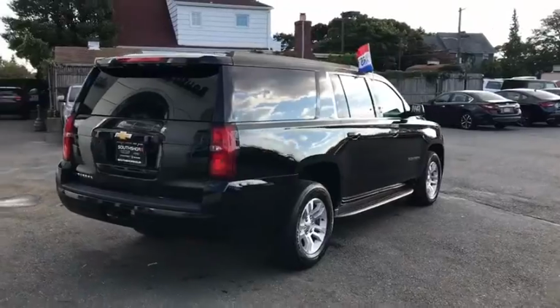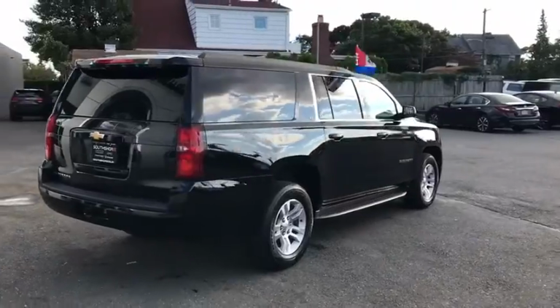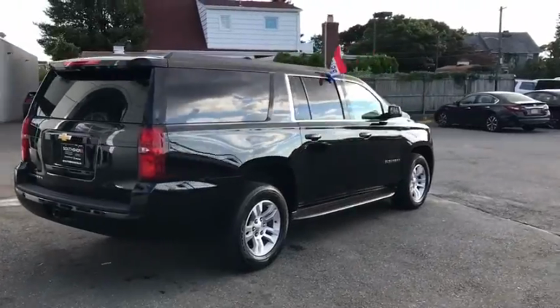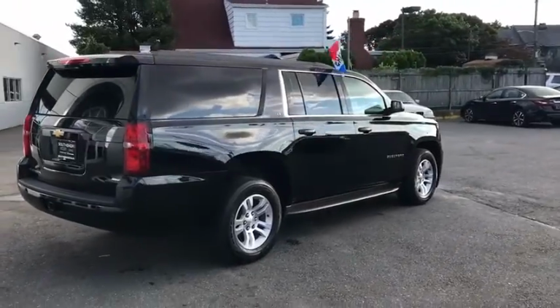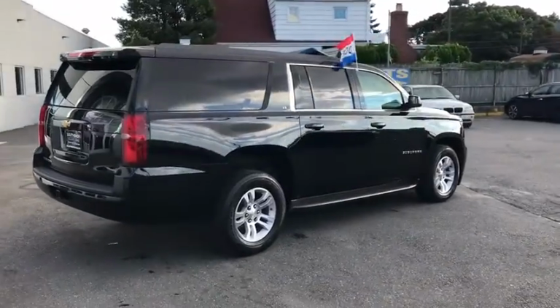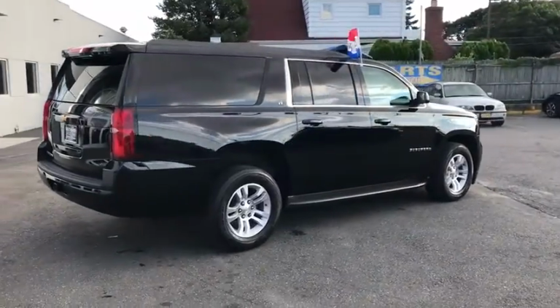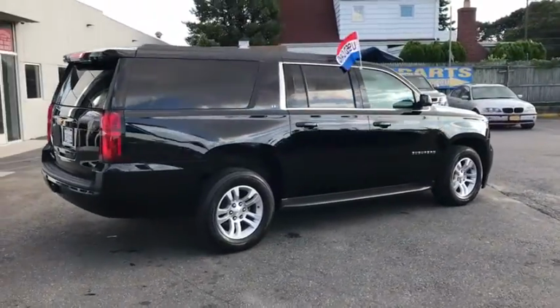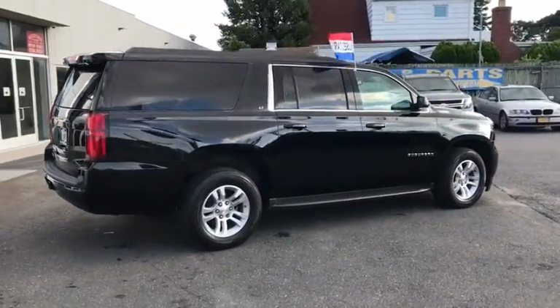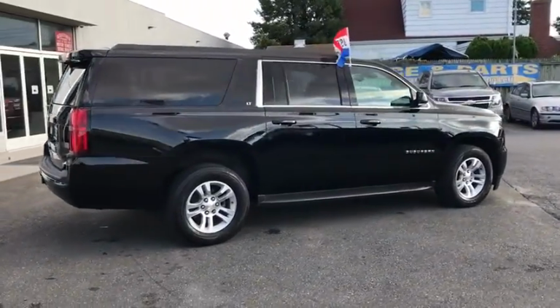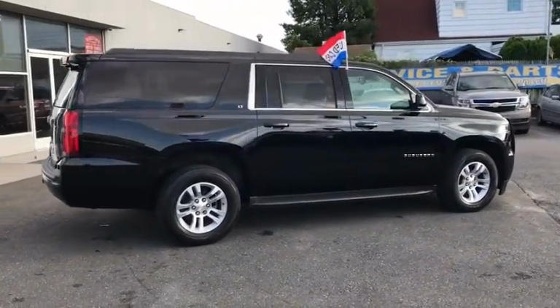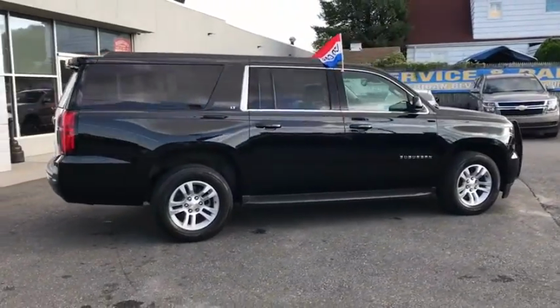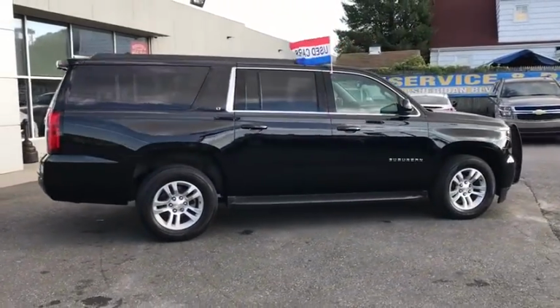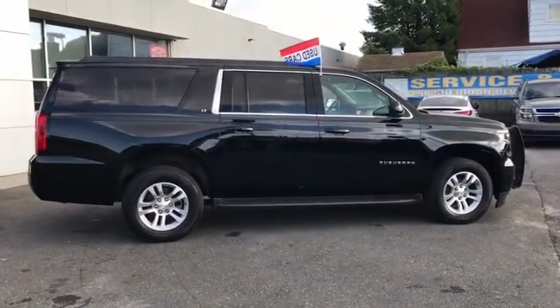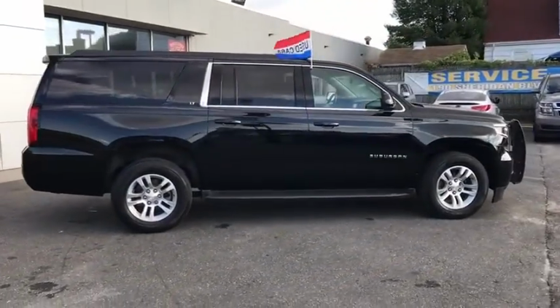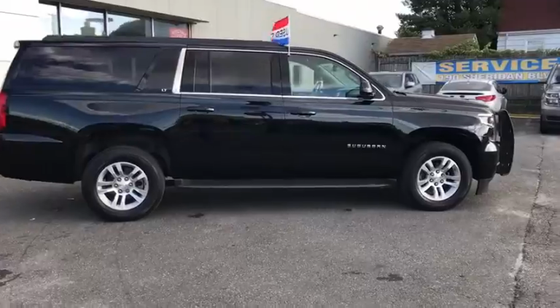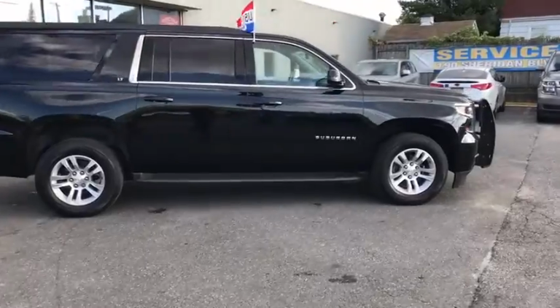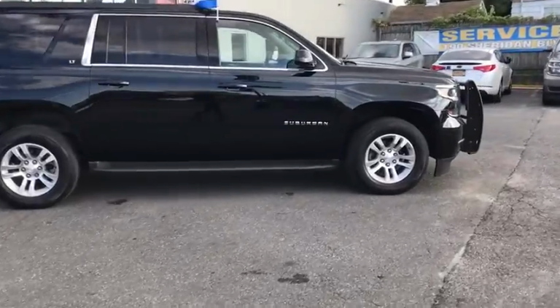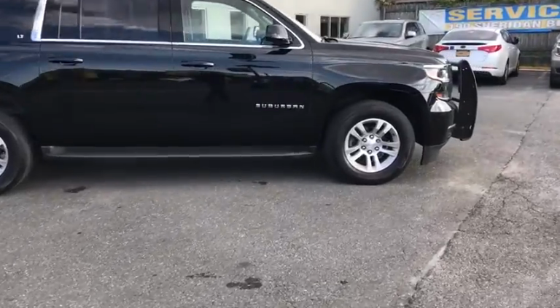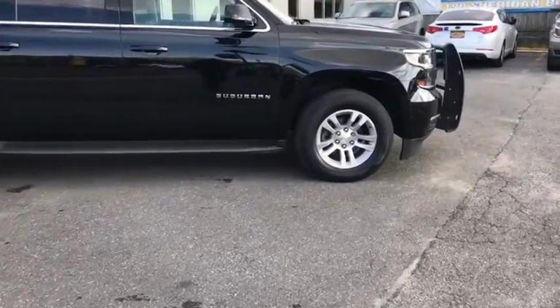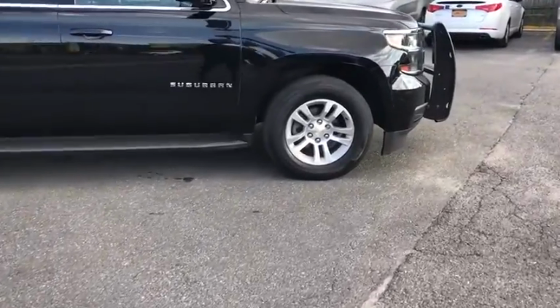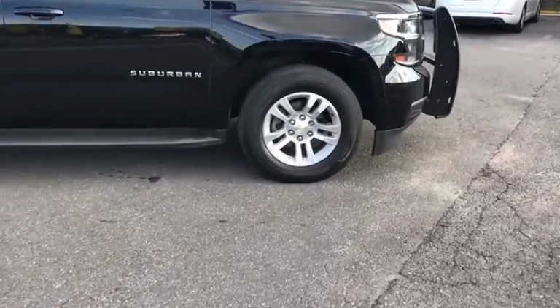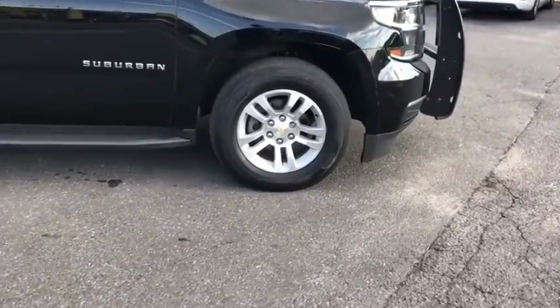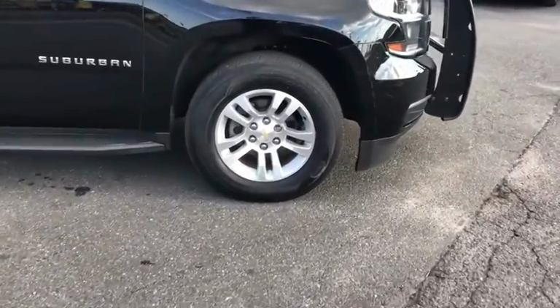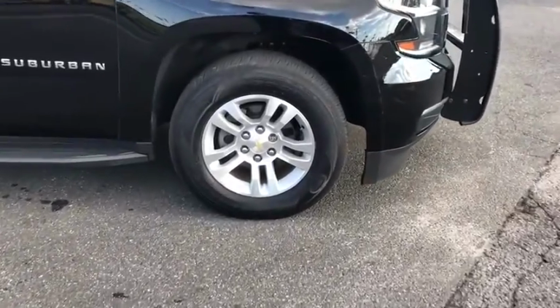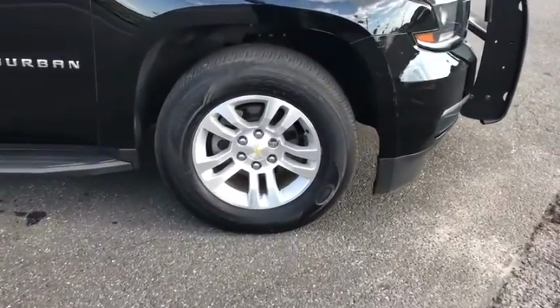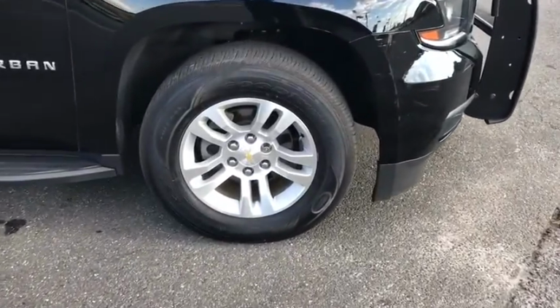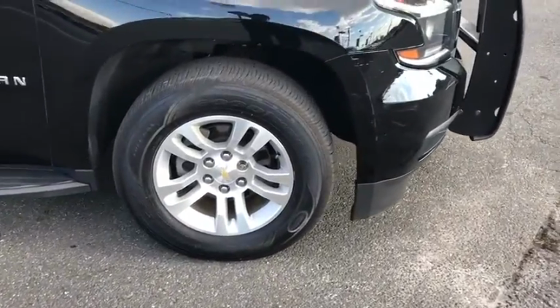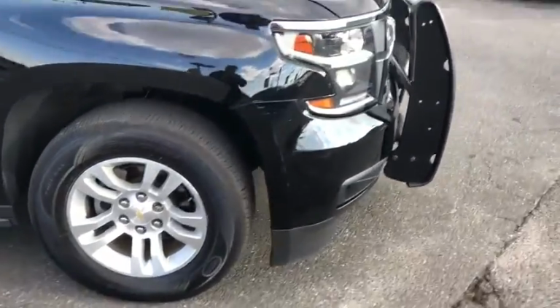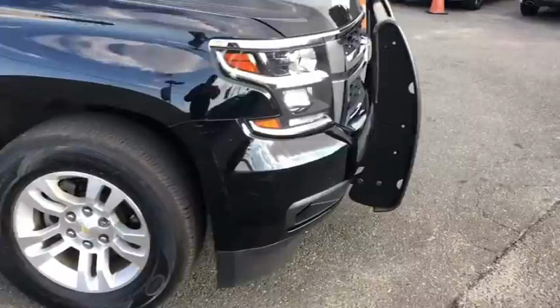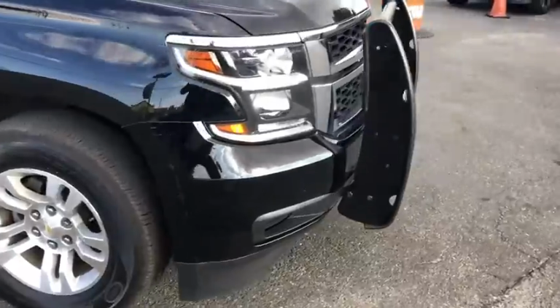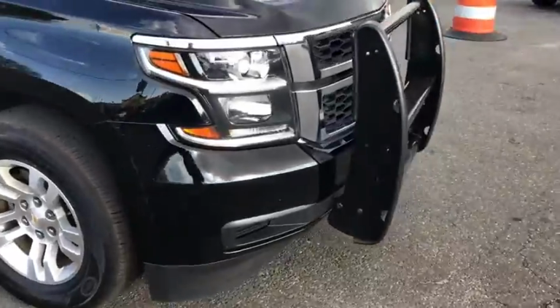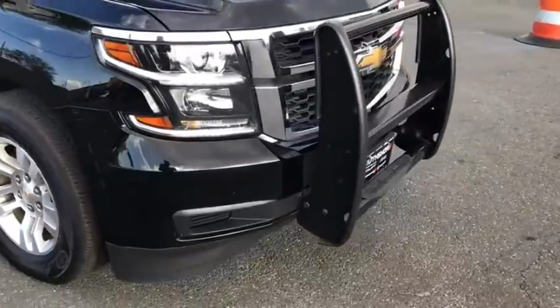Power liftgate, backup camera, lane departure warning, leather-wrapped steering wheel, Bluetooth, adjustable steering wheel, power steering, floor mats, four-wheel drive, aluminum wheels, and cruise control.